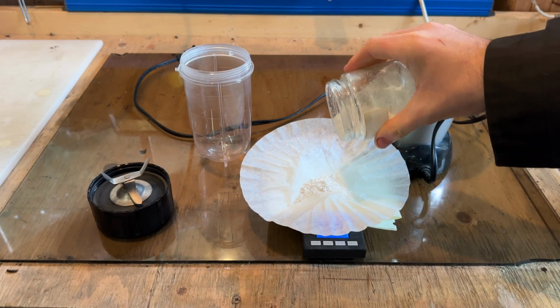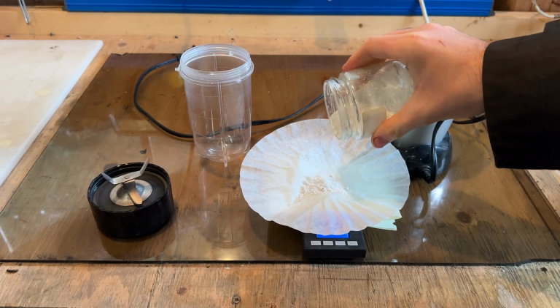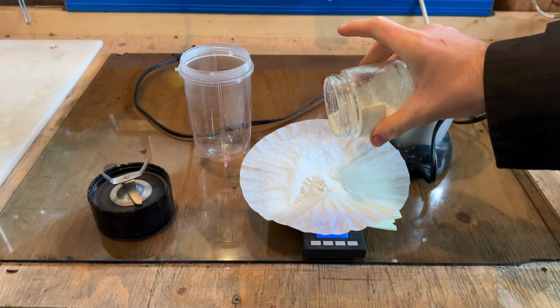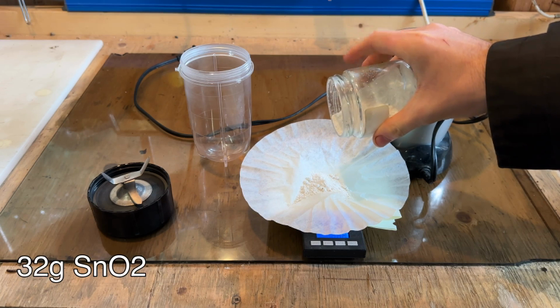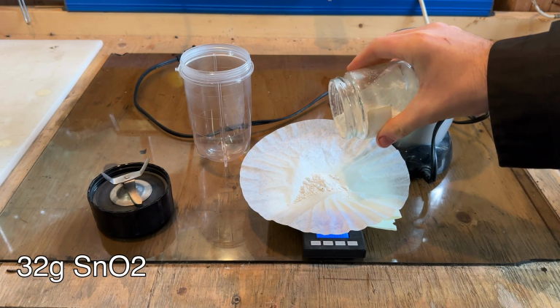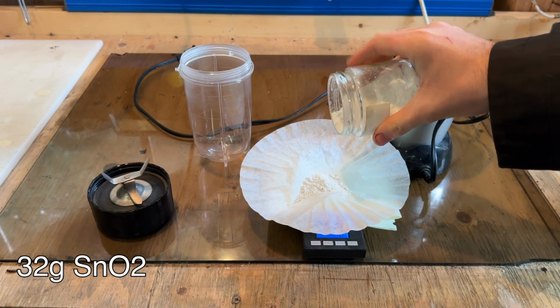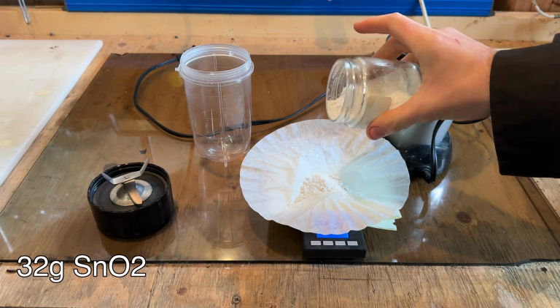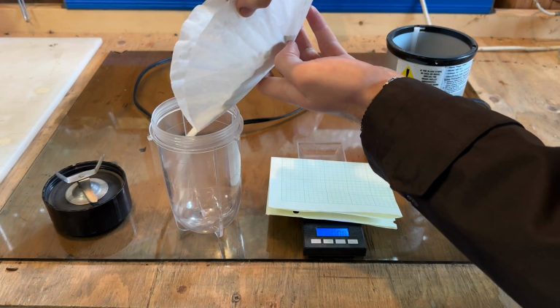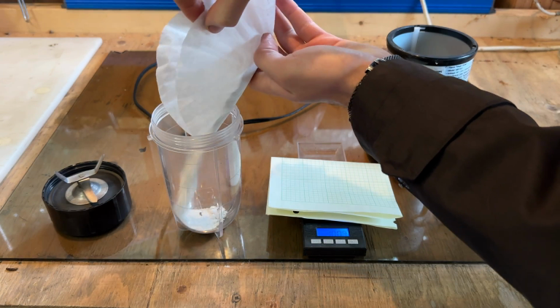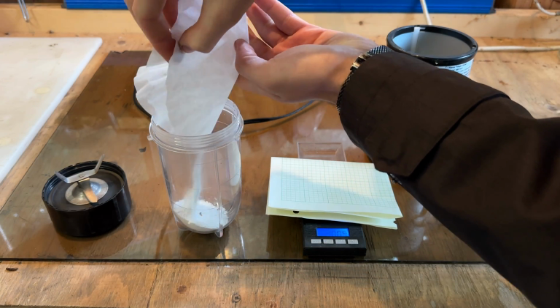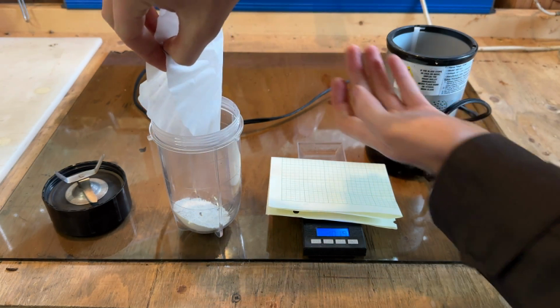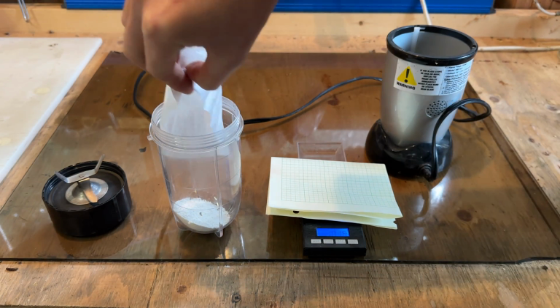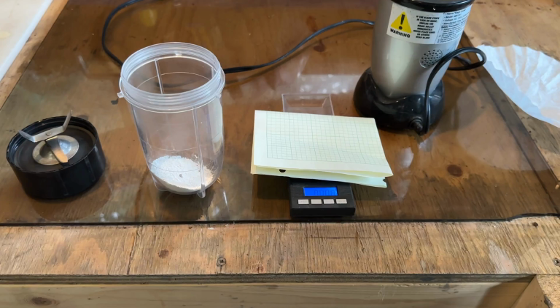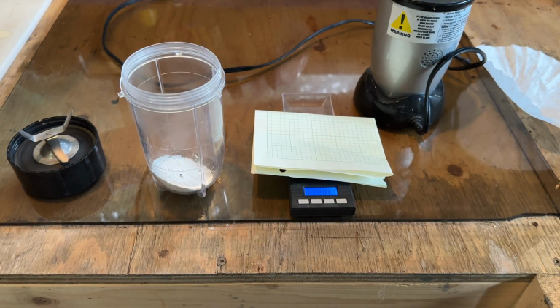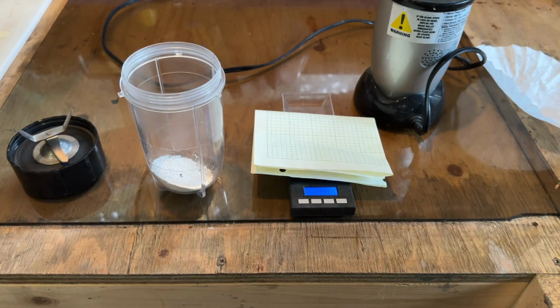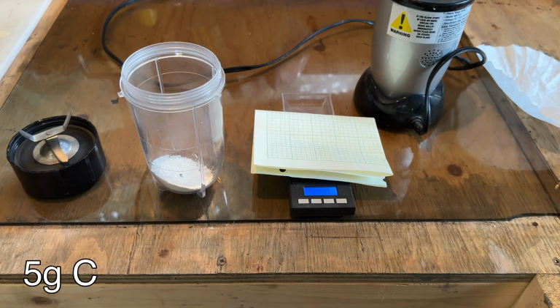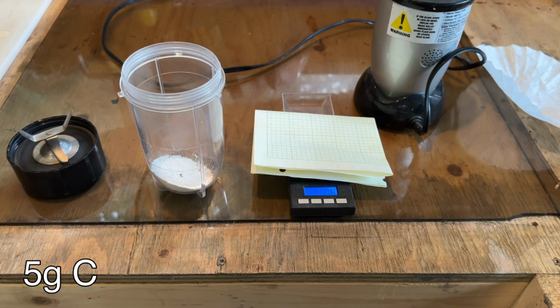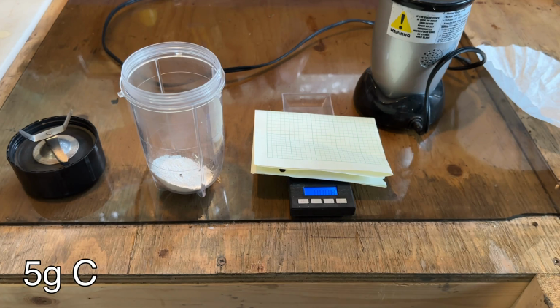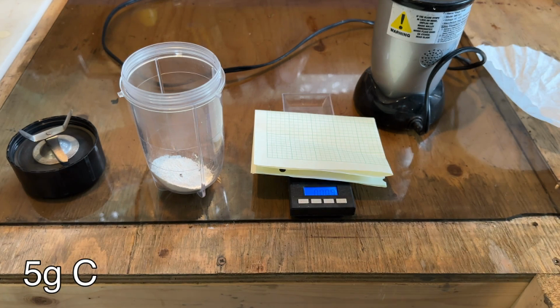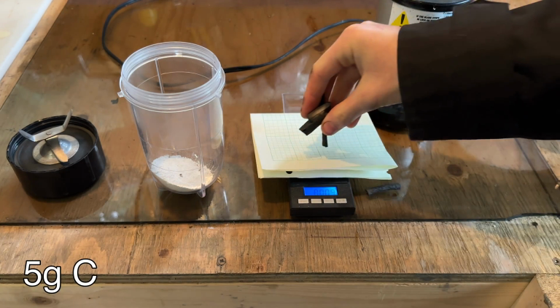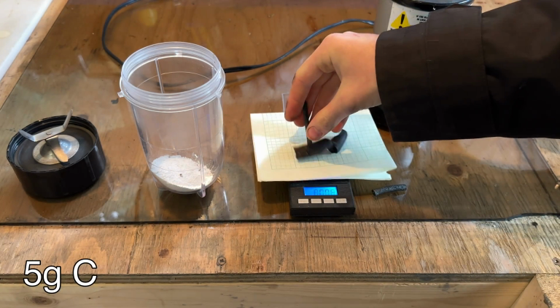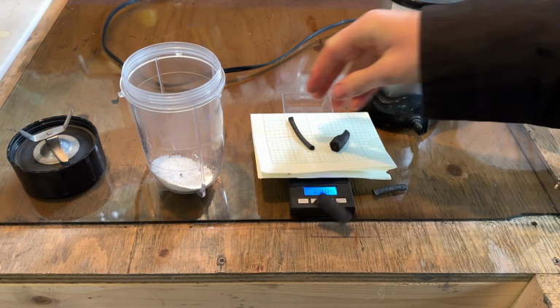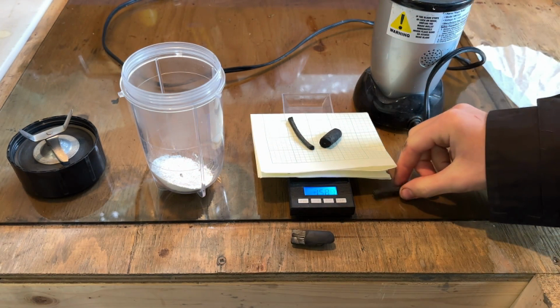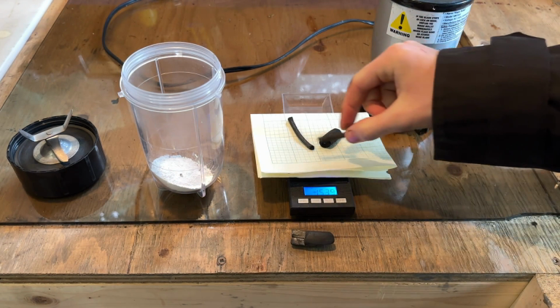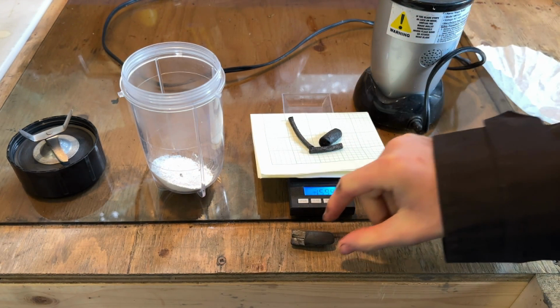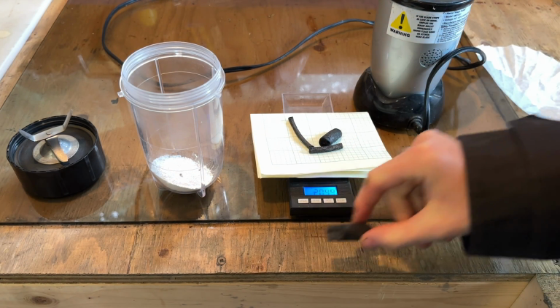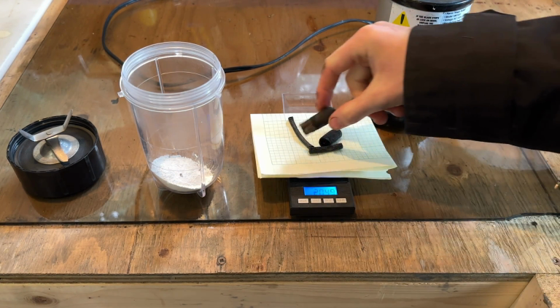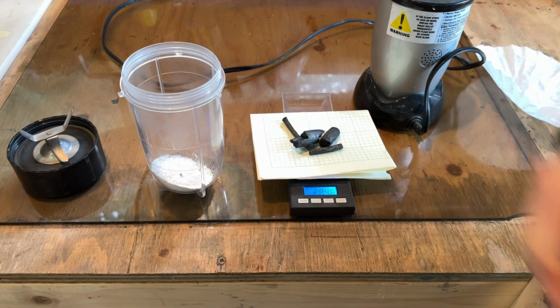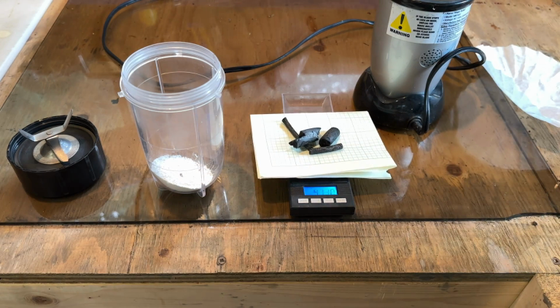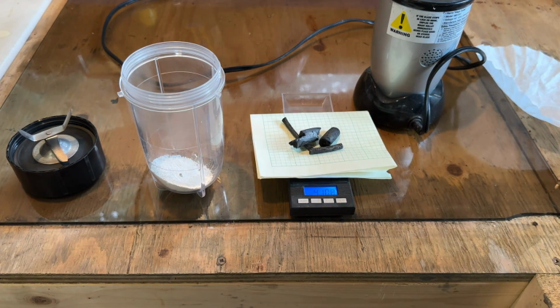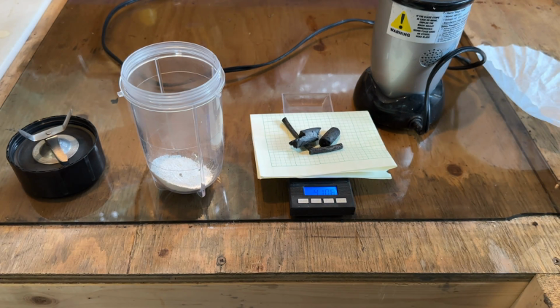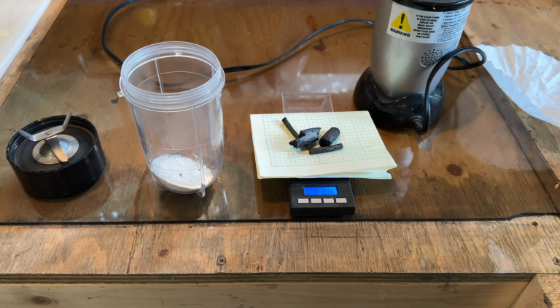To begin, we can weigh out 32 grams of tin-4 oxide. This can be purchased at pottery supply stores. Next we can measure out 5 grams of charcoal, or another source of carbon. This is a stoichiometric excess of carbon, but this will ensure that all of the tin-4 oxide is reduced to elemental tin.